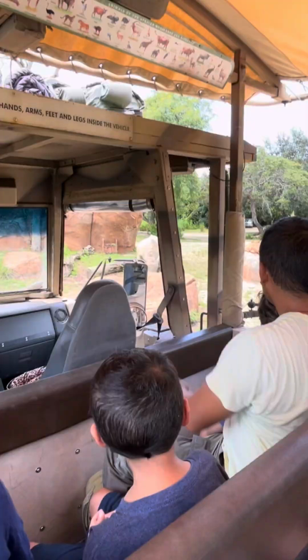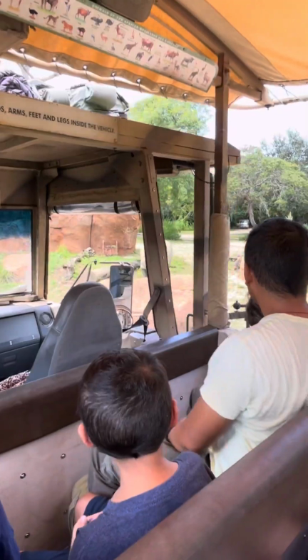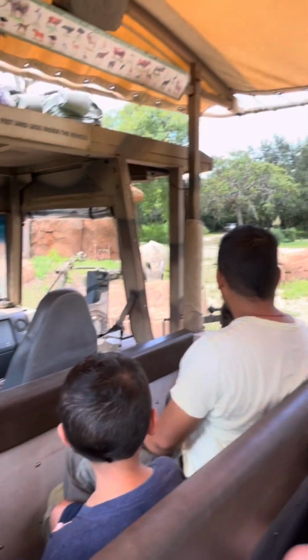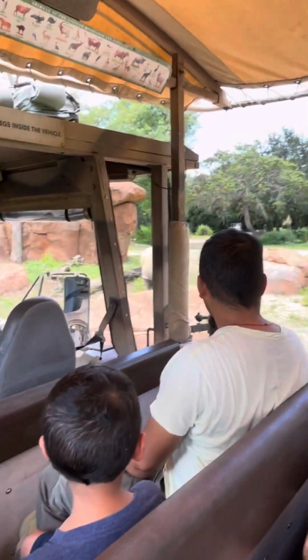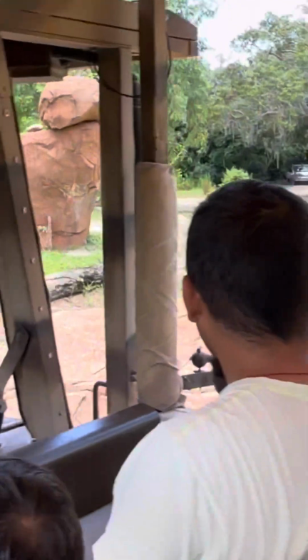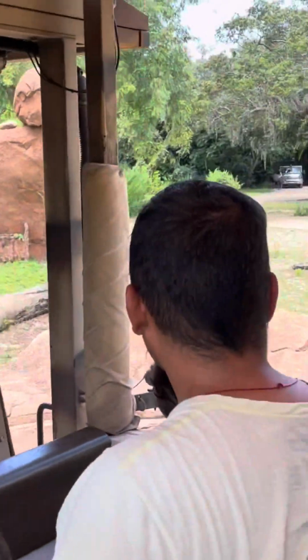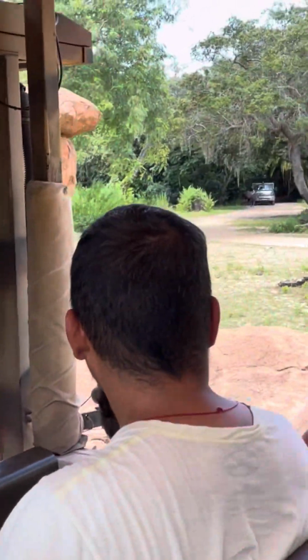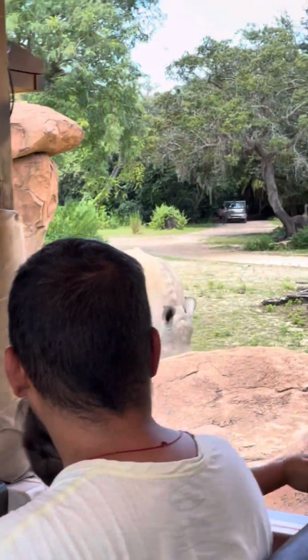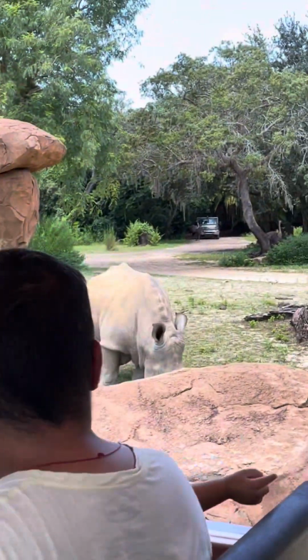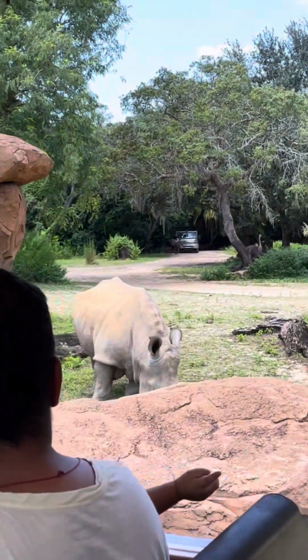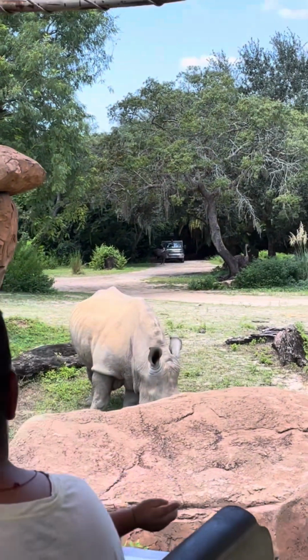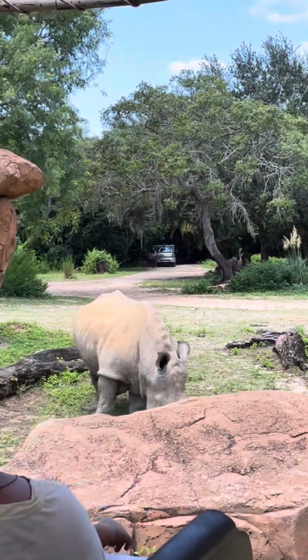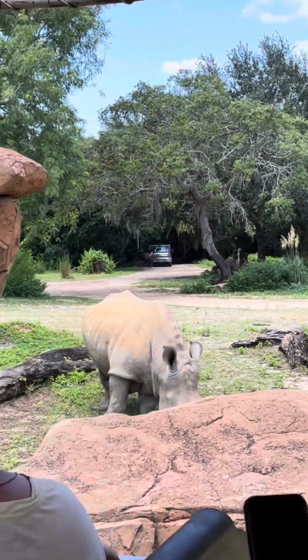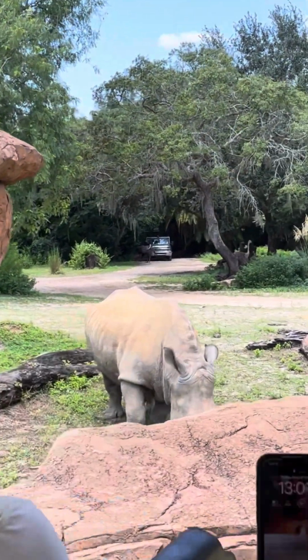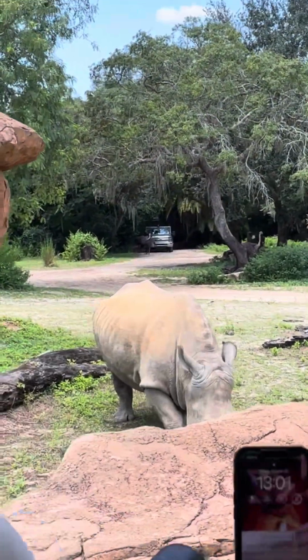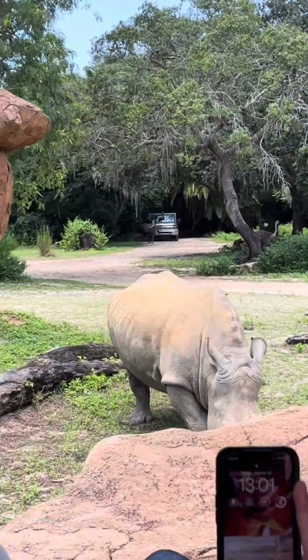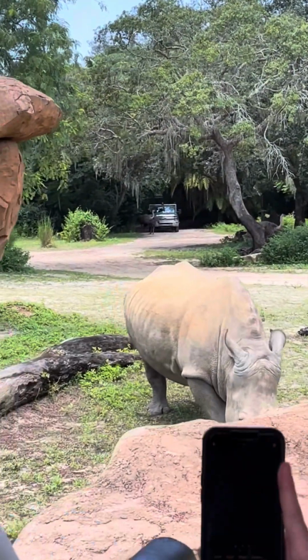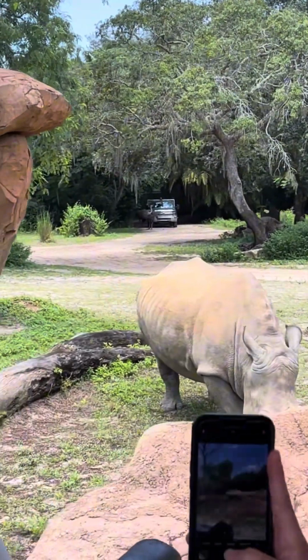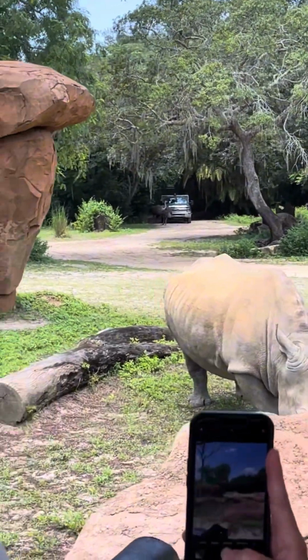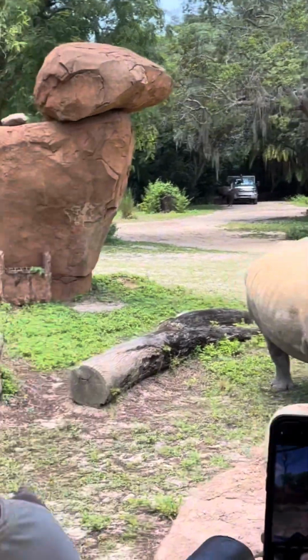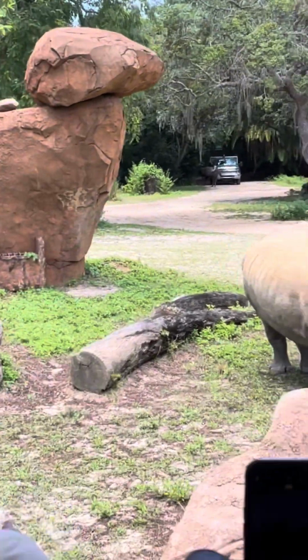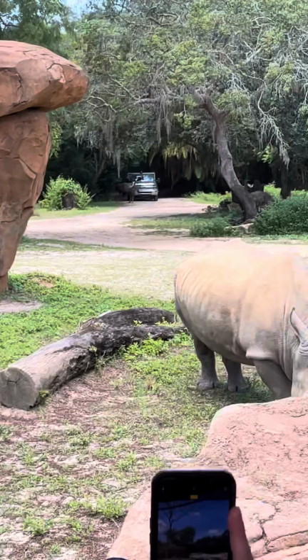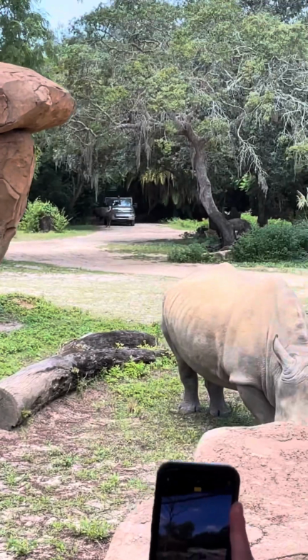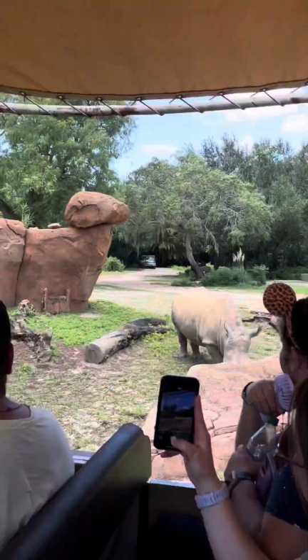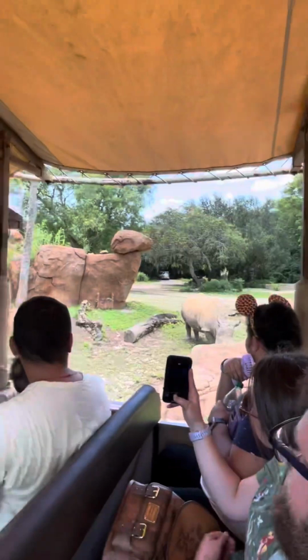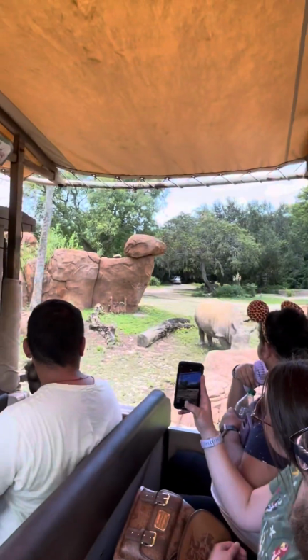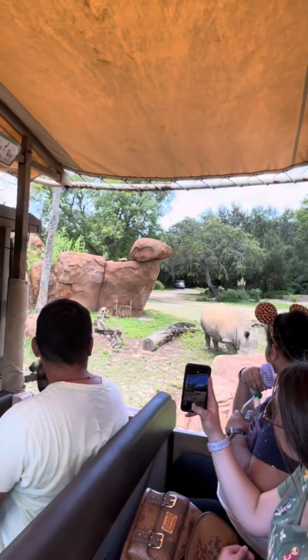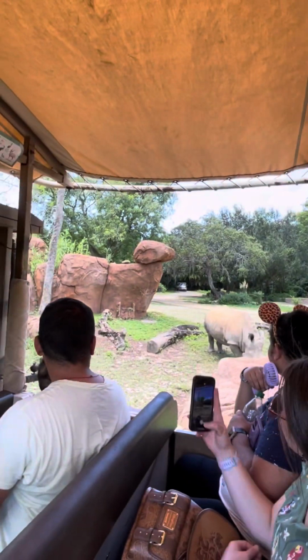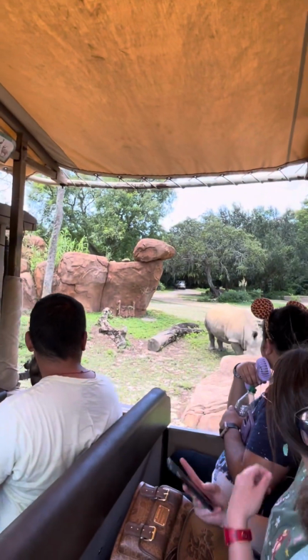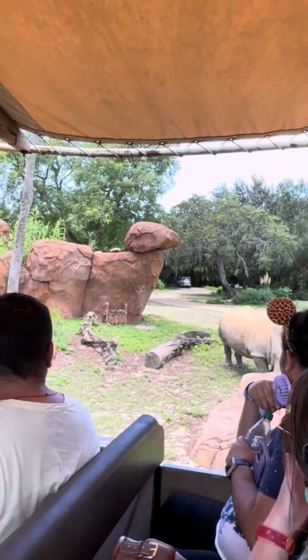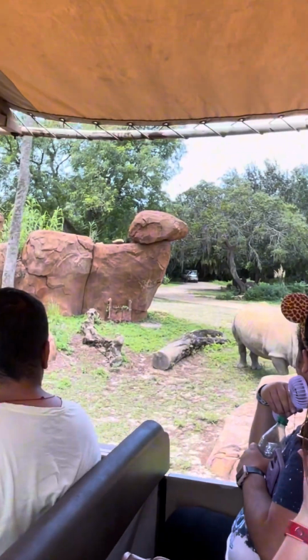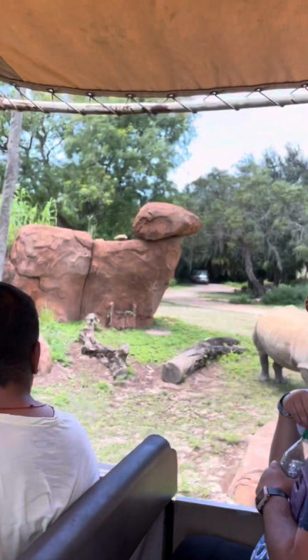Look at a rhino right there! And further behind, the ostriches — the largest of the birds. We'll see if we can get a good look at them as we come around the rocks.